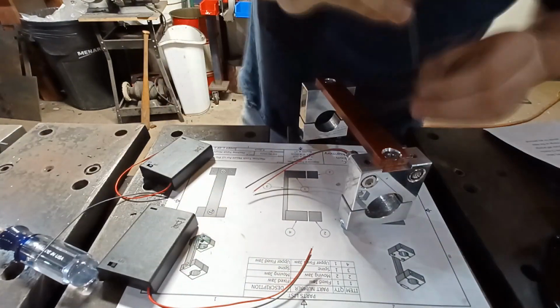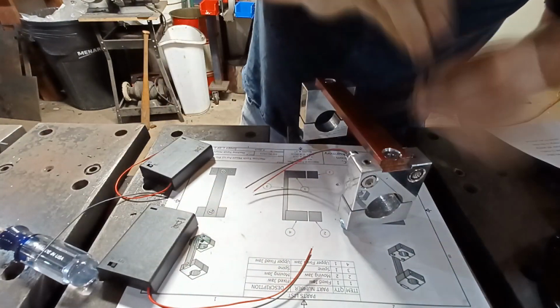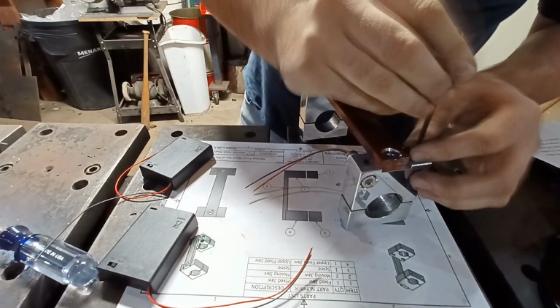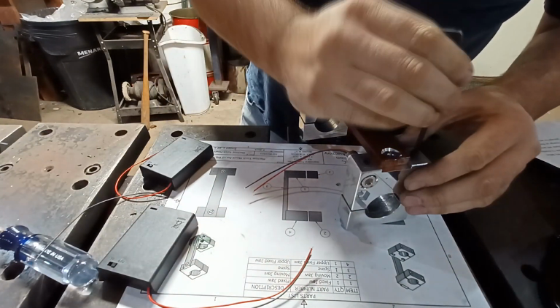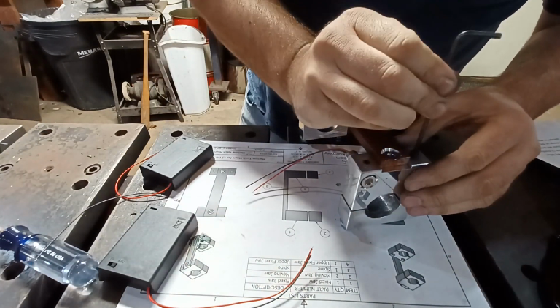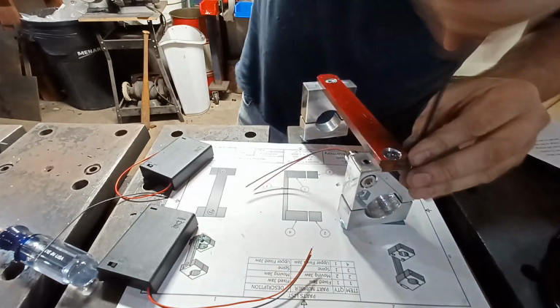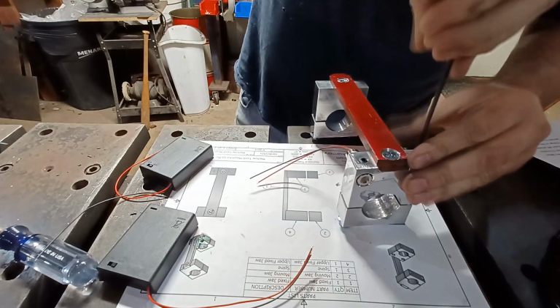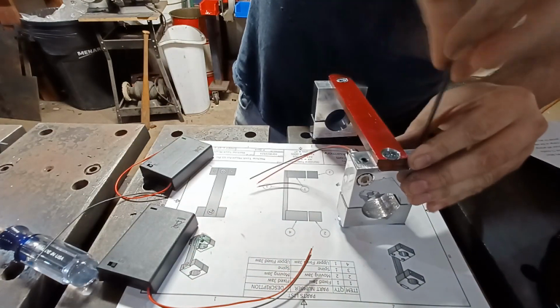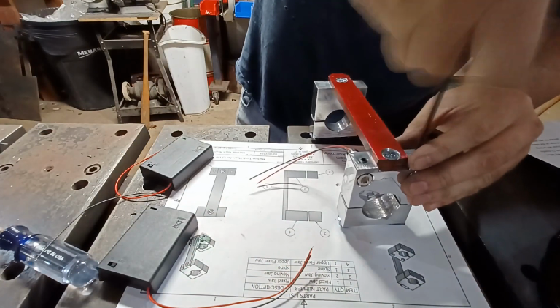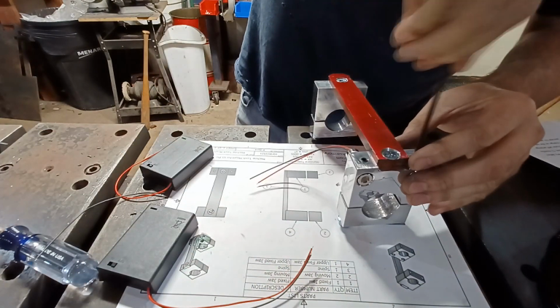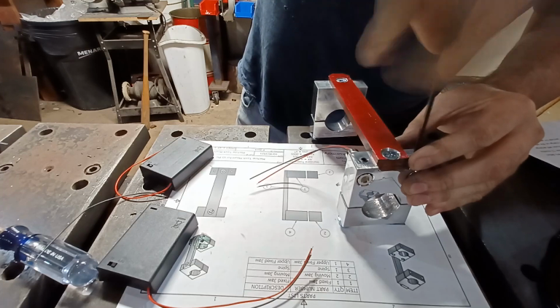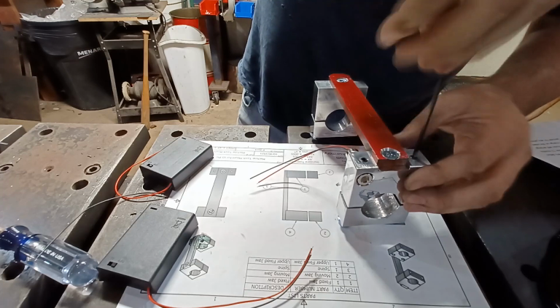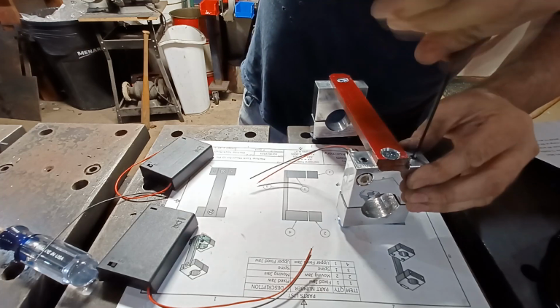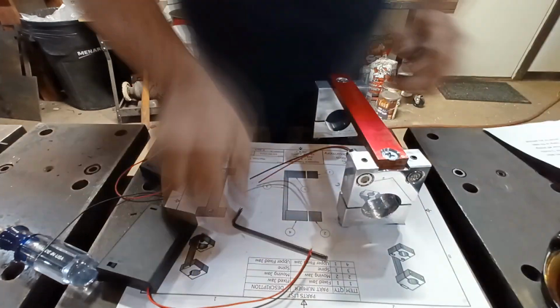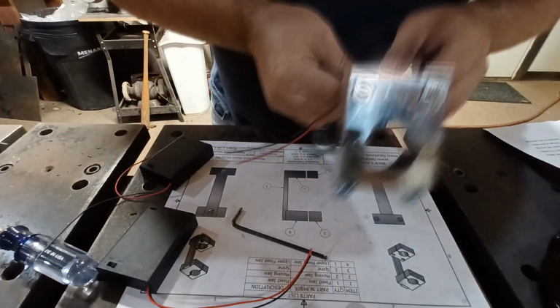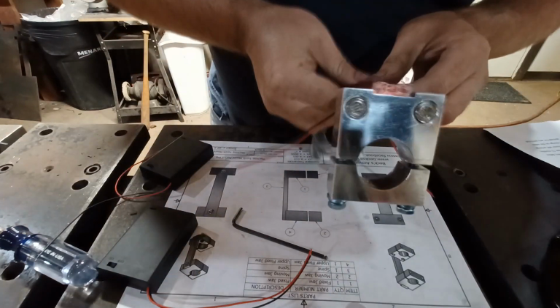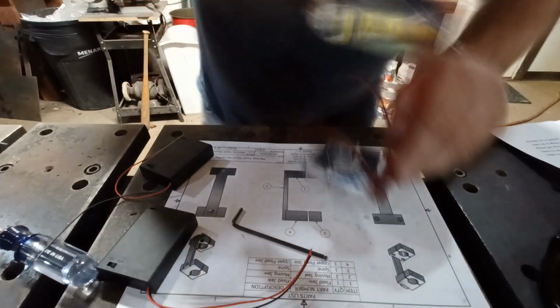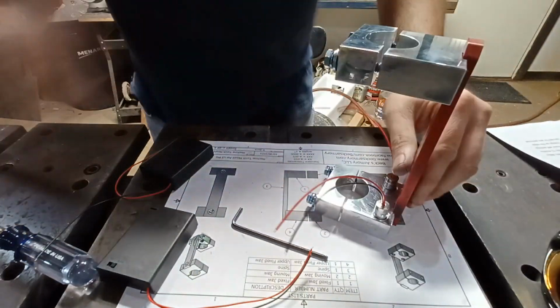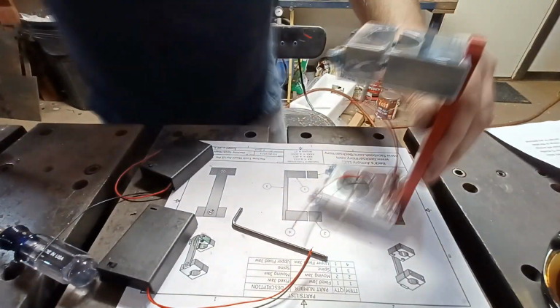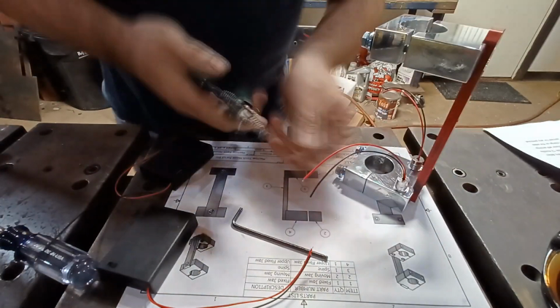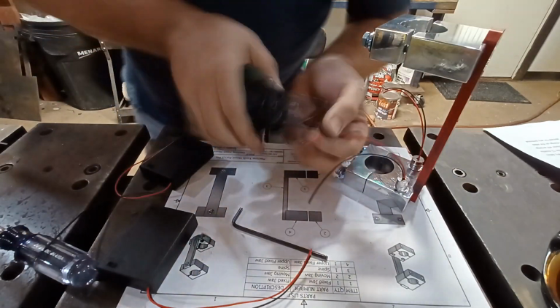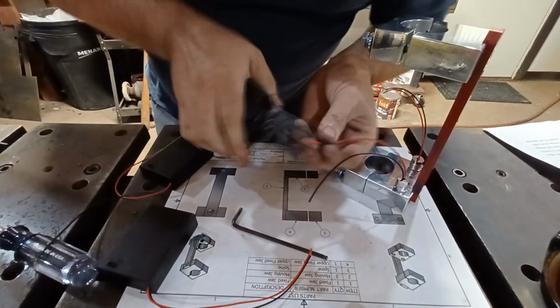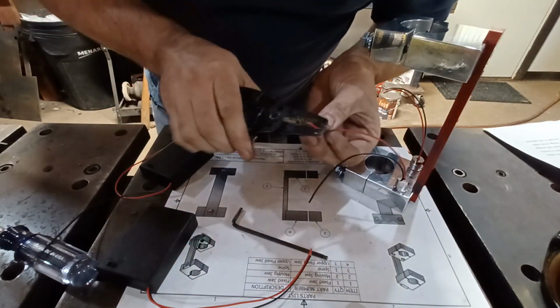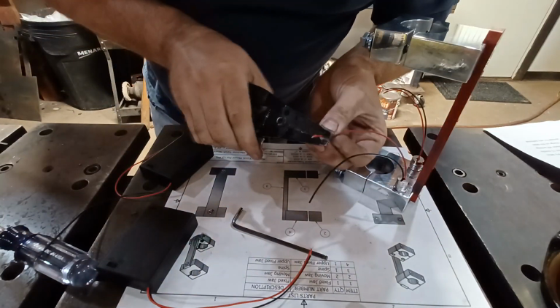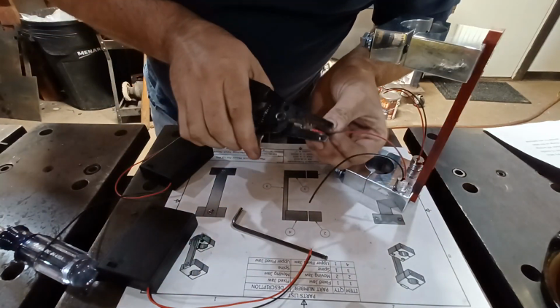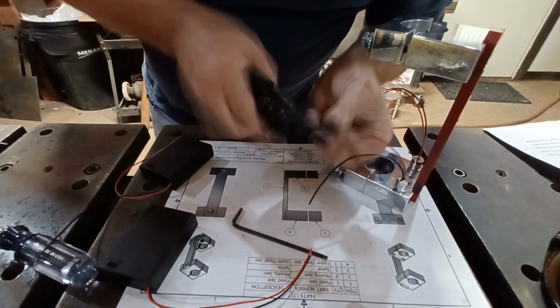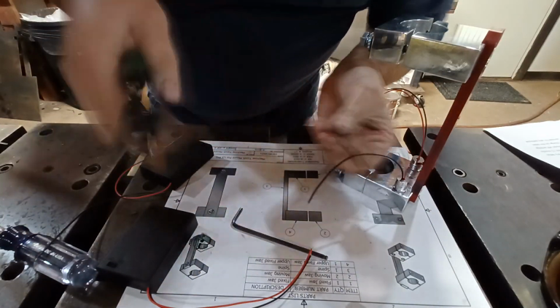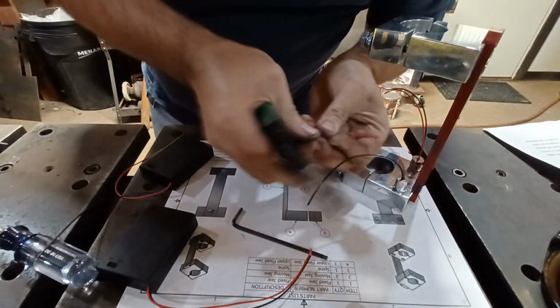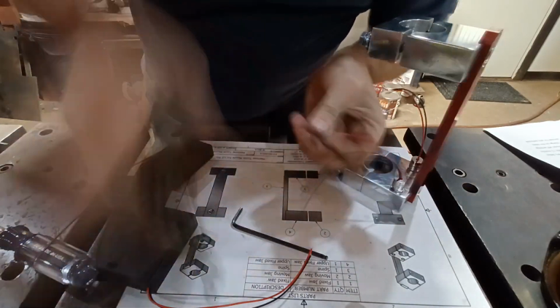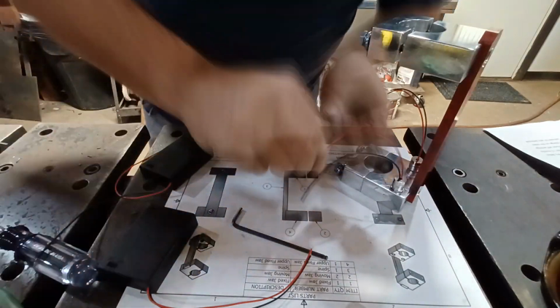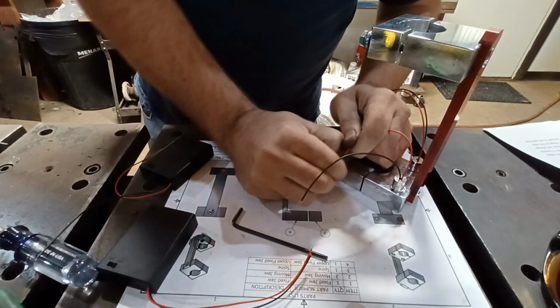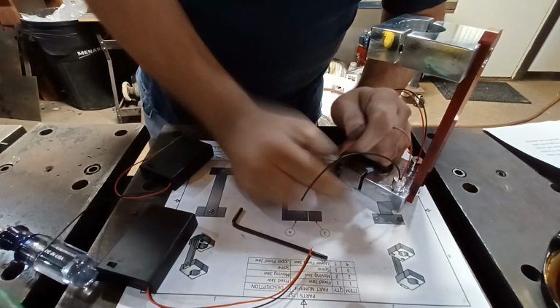Some people probably think it's overkill that I polished any of it, but polished surfaces will expel the slag that blows up during plasma cutting.